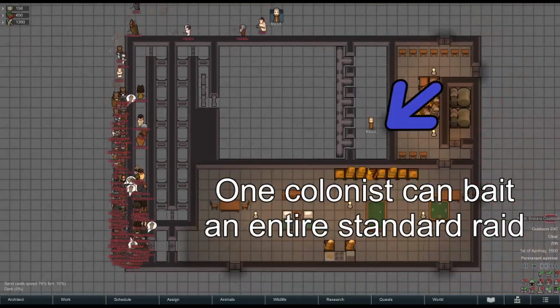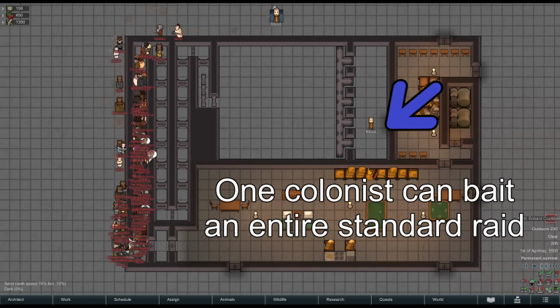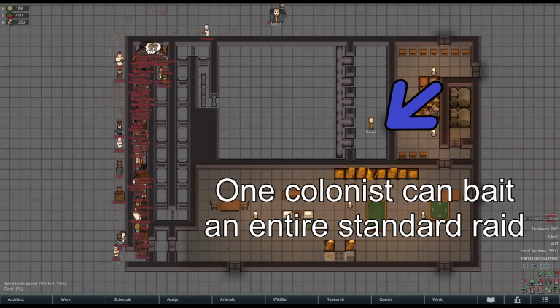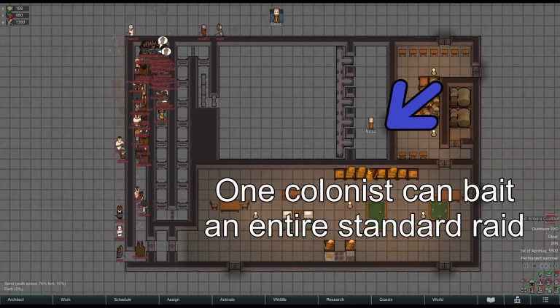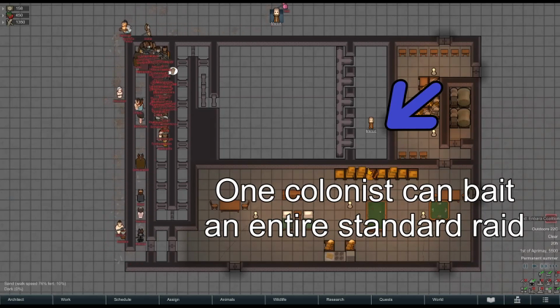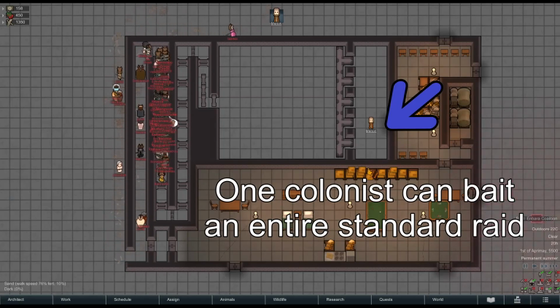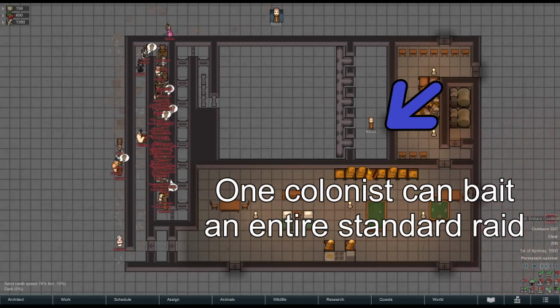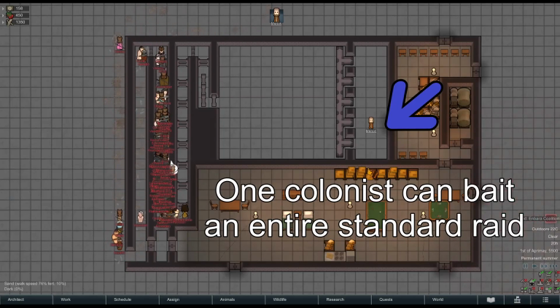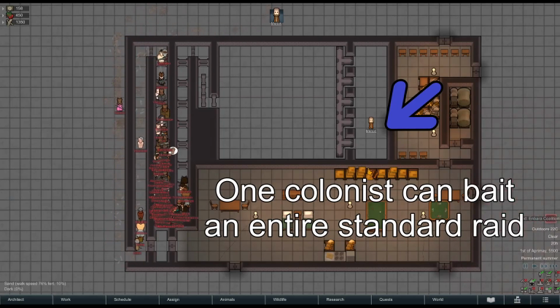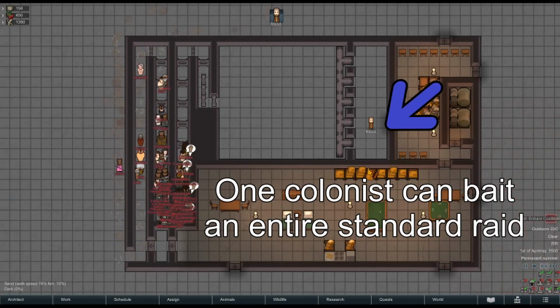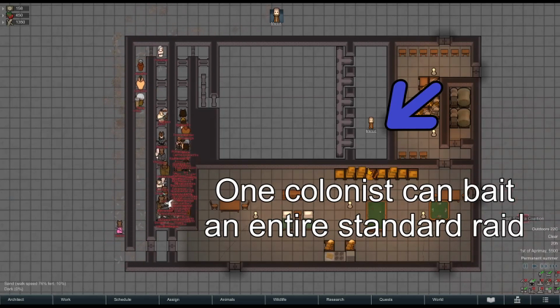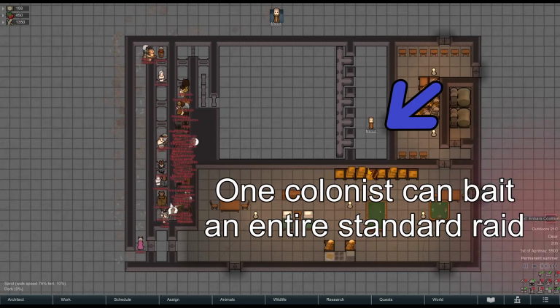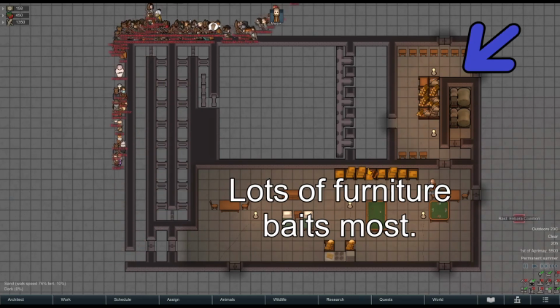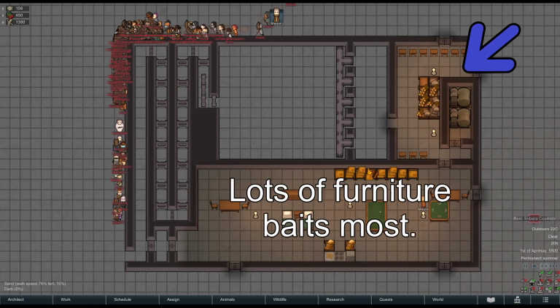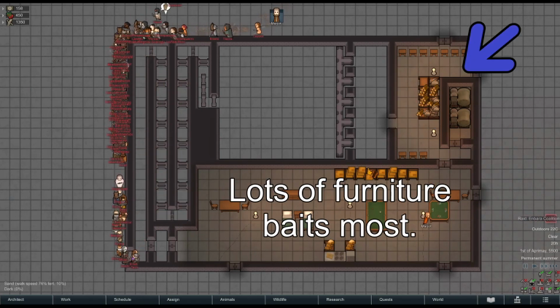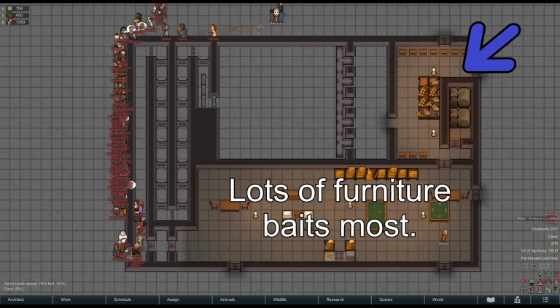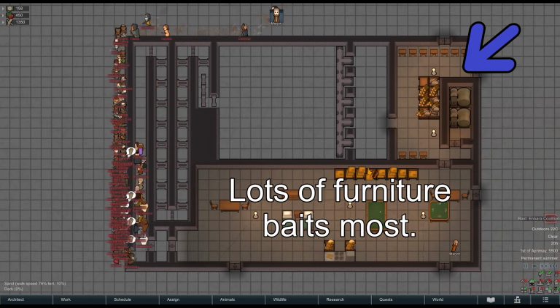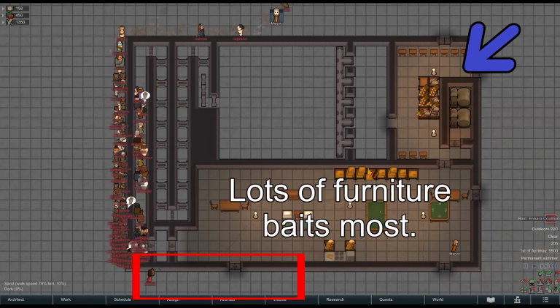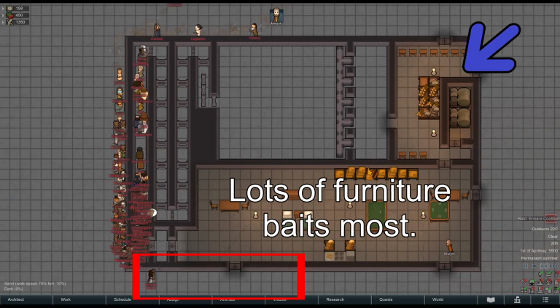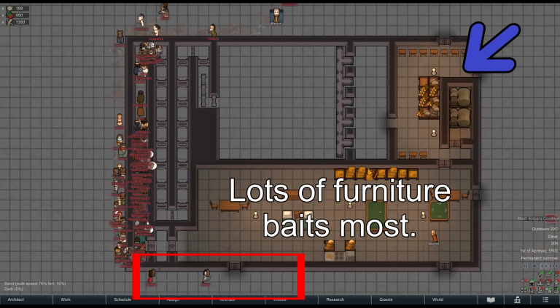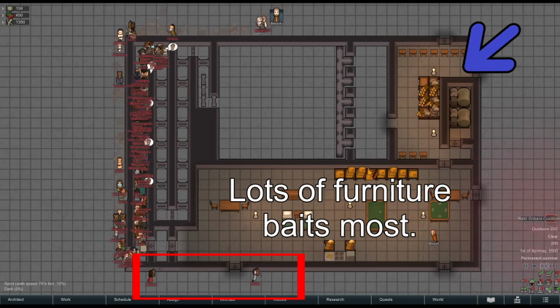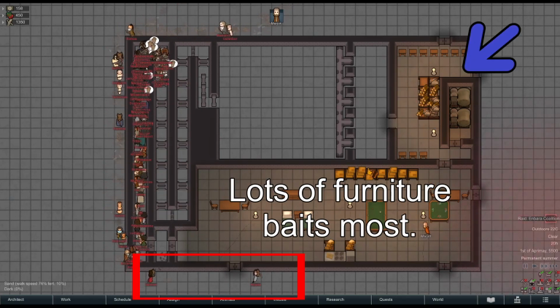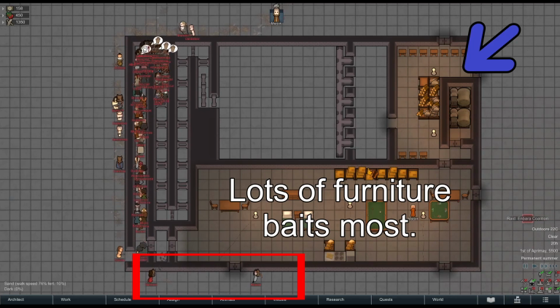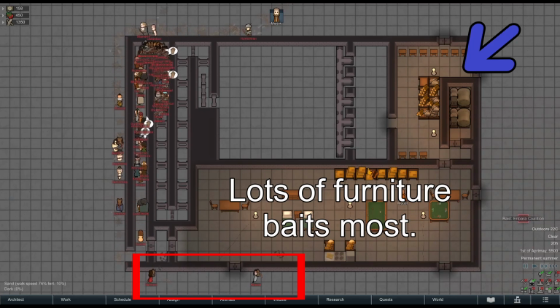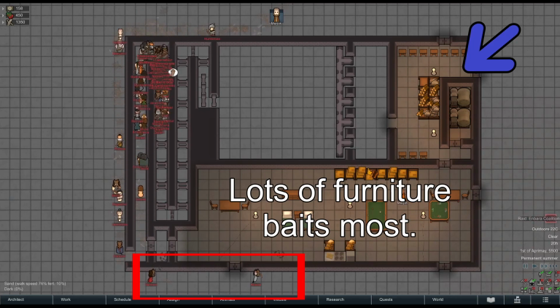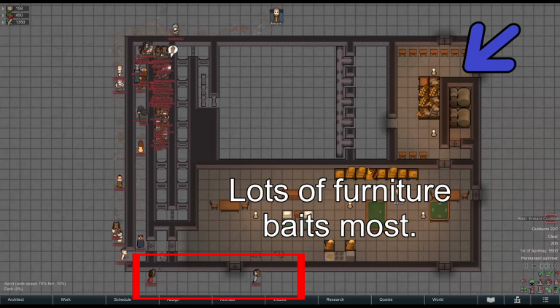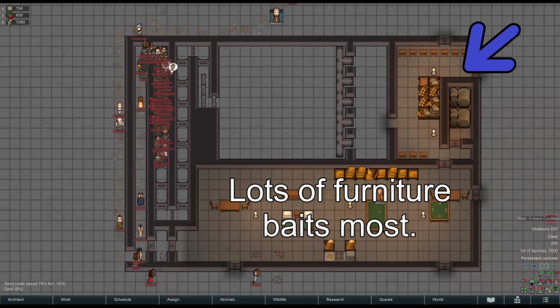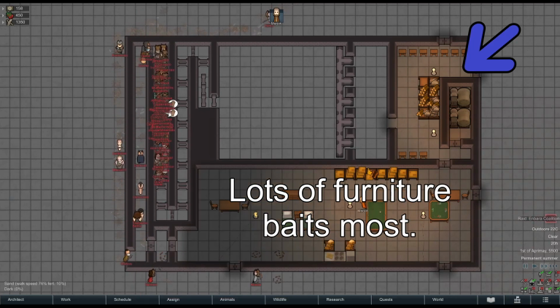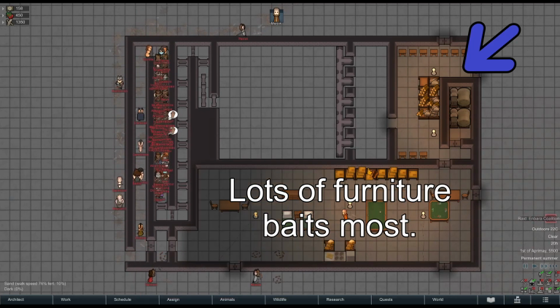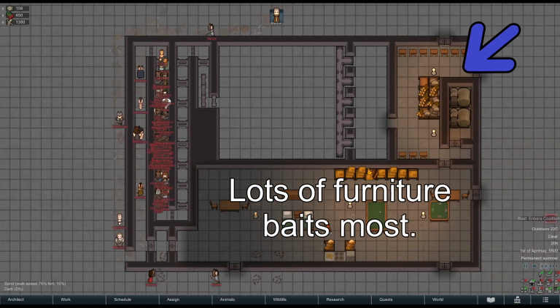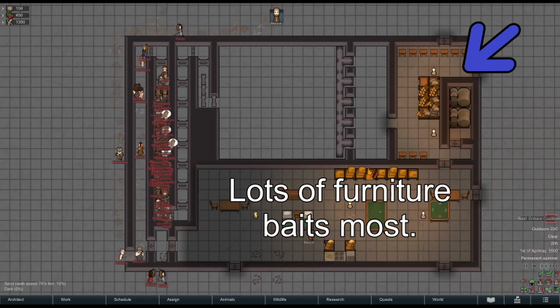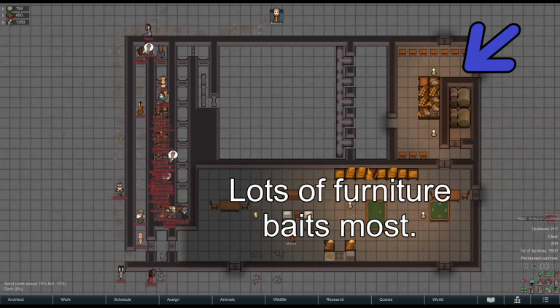A single pathable colonist can bait an entire standard enemy raid. A large amount of pathable furniture may not bait an entire standard raid, but it usually will lure most. The more furniture, the better.